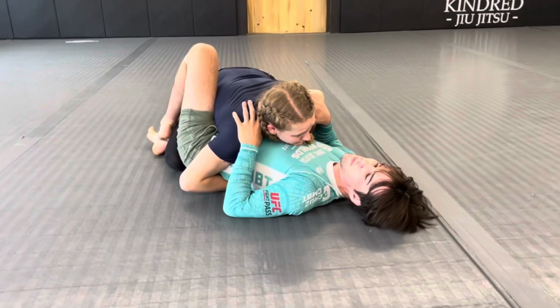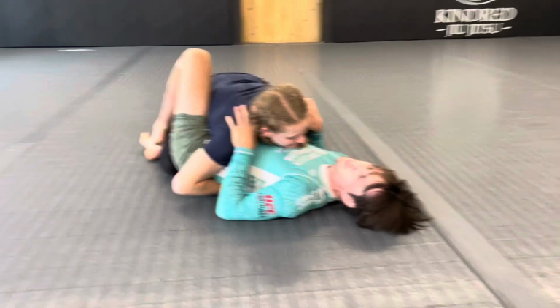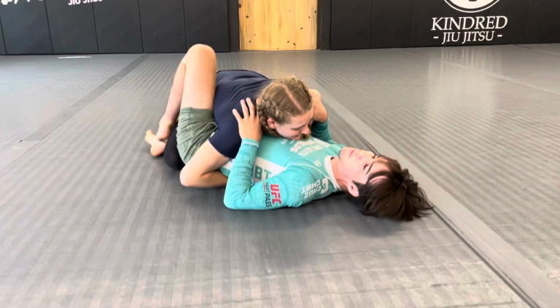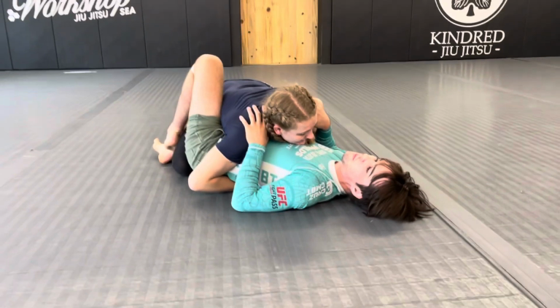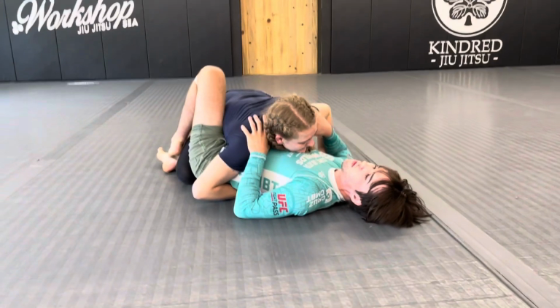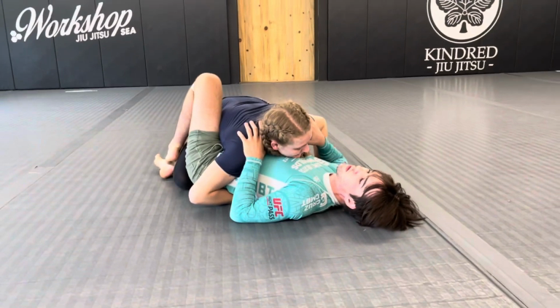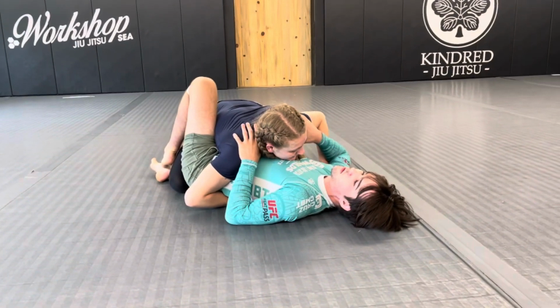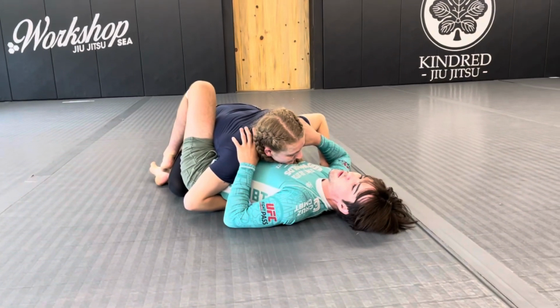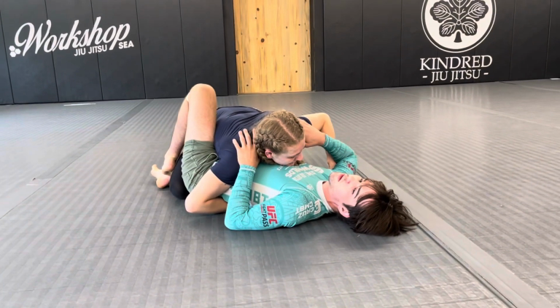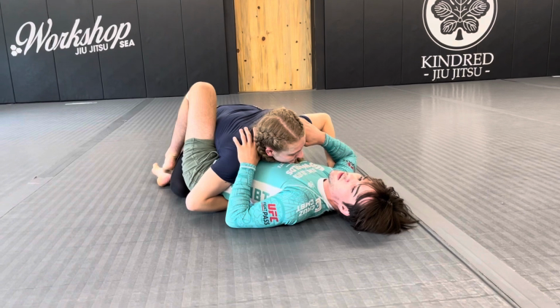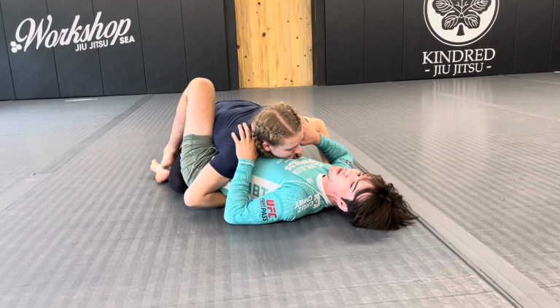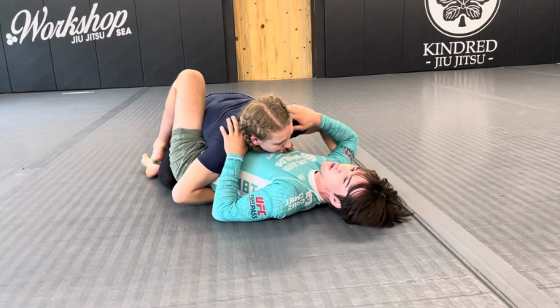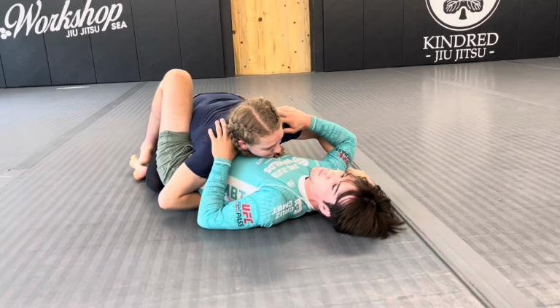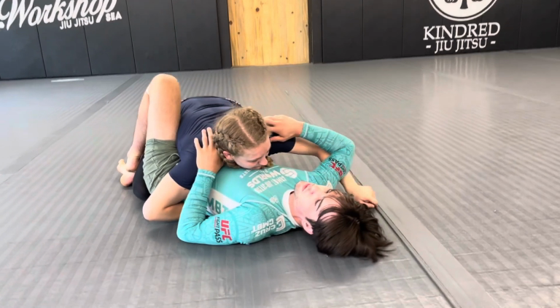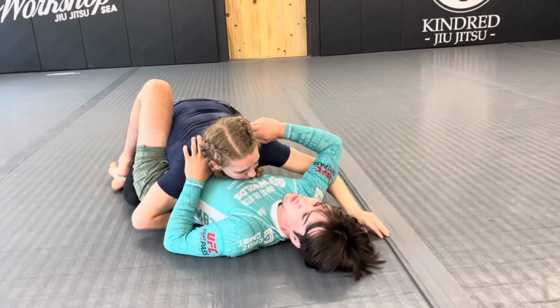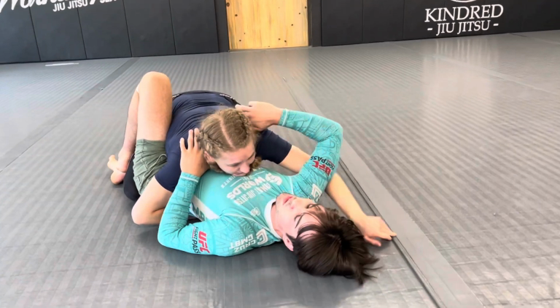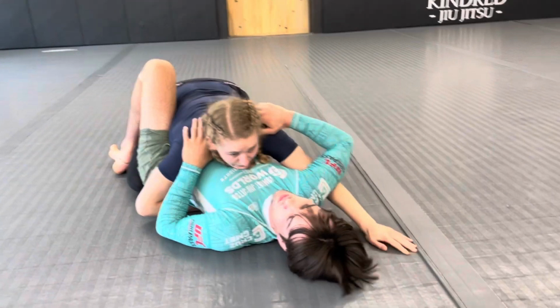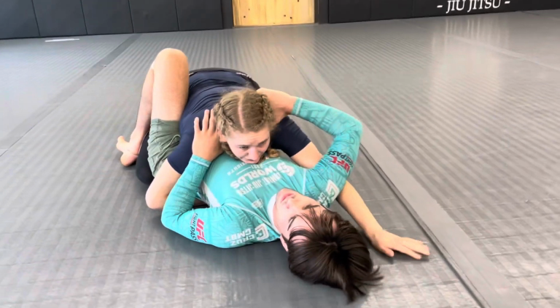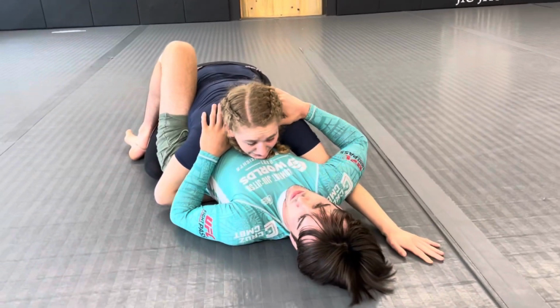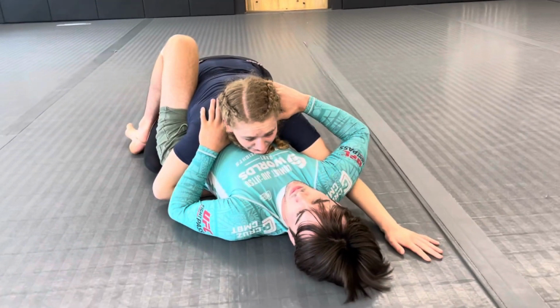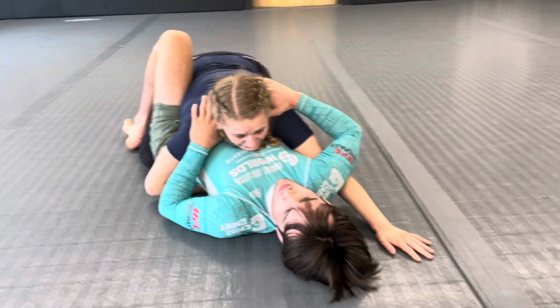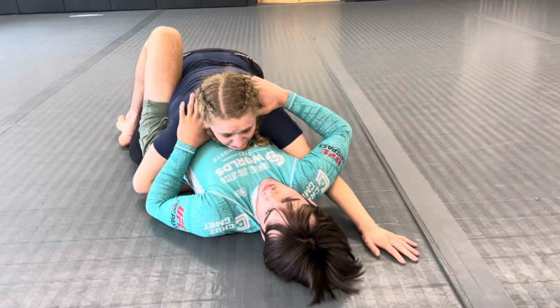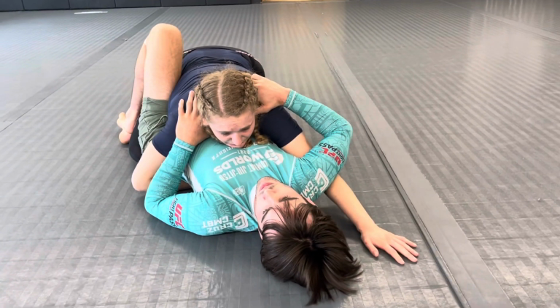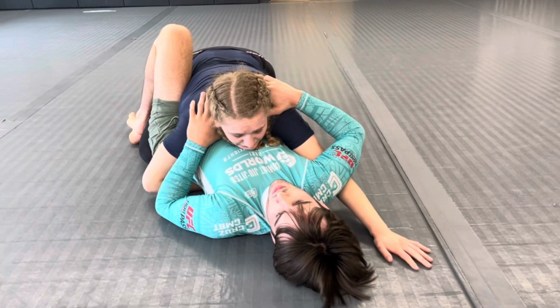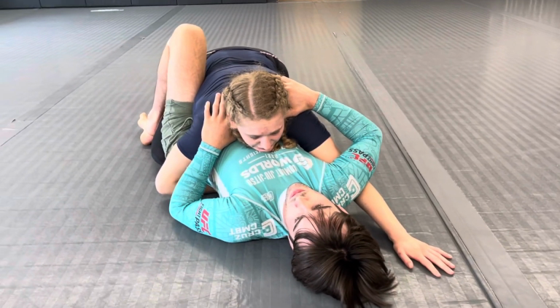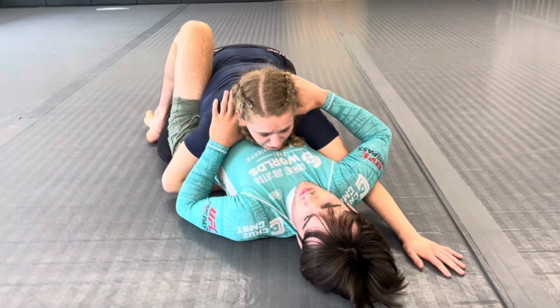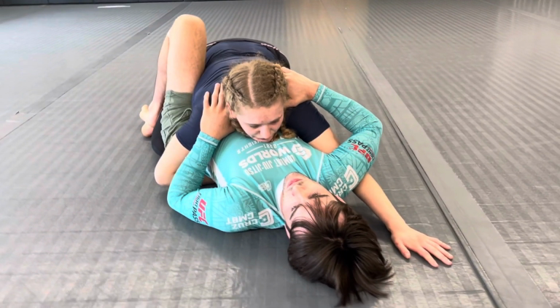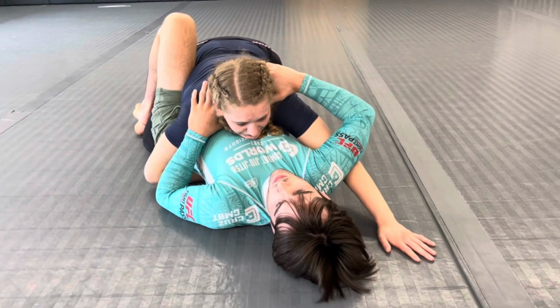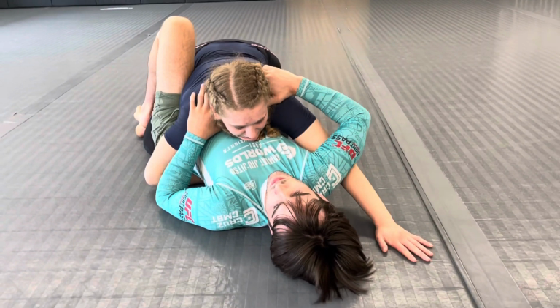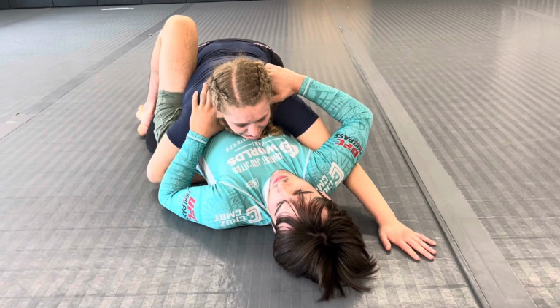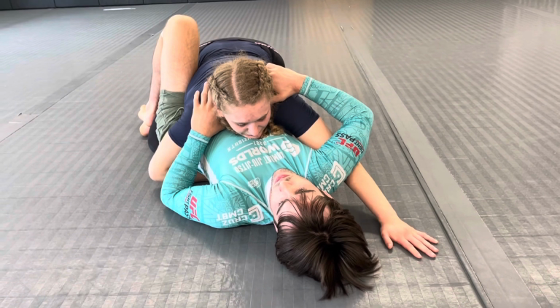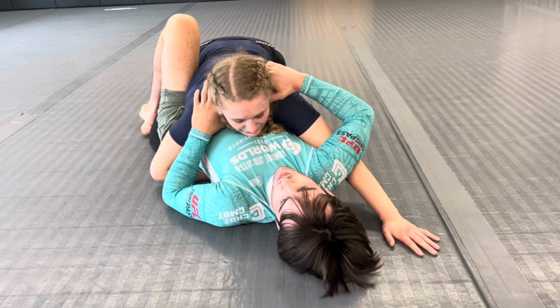So from here, ideally I'll get an underhook on the far arm. I'm going to start by walking up, keeping my partner or opponent nice and flat on the mat.